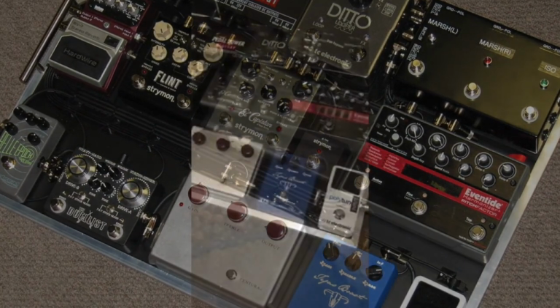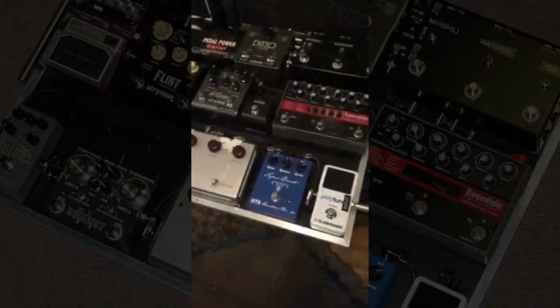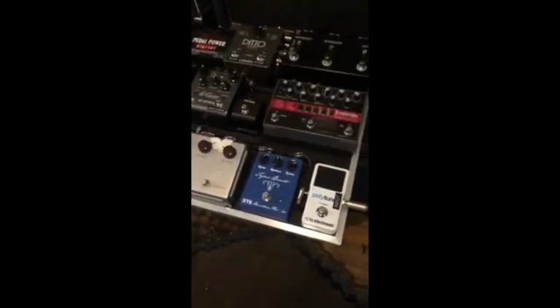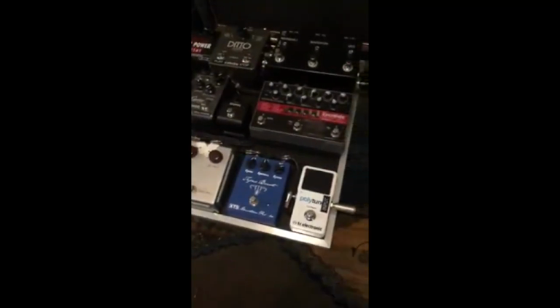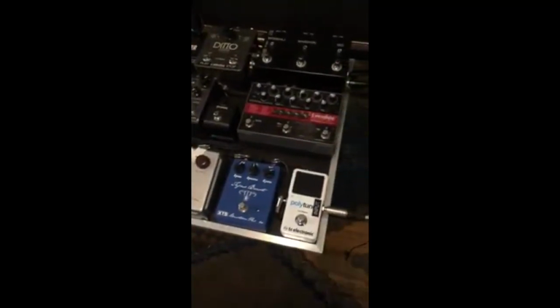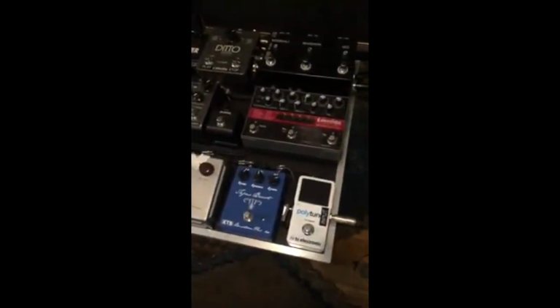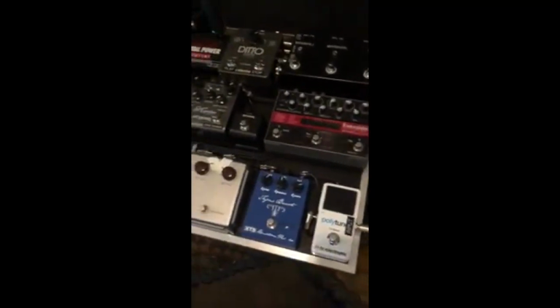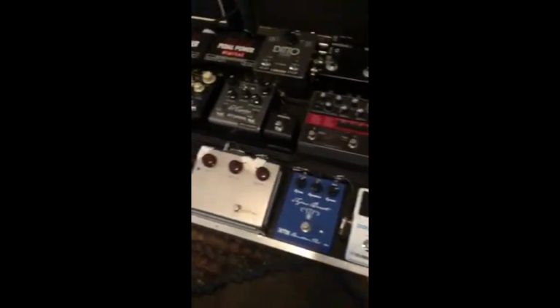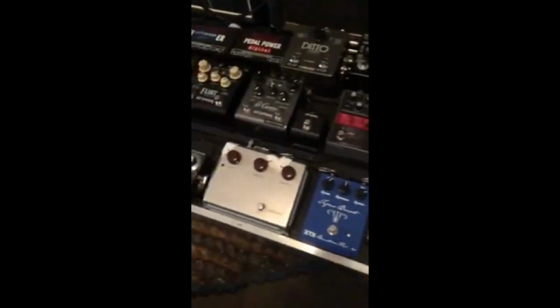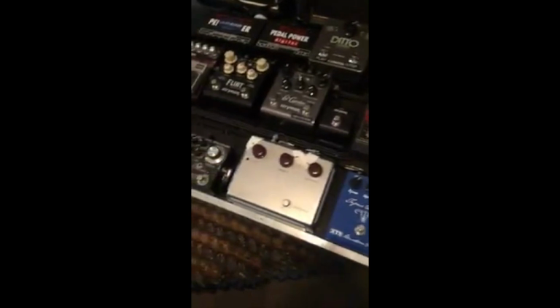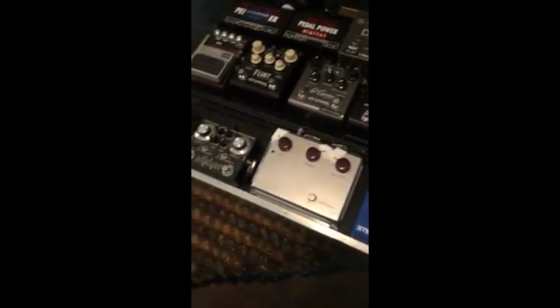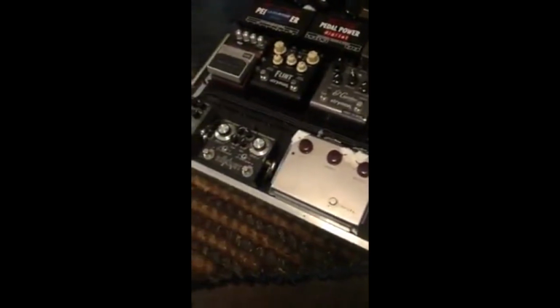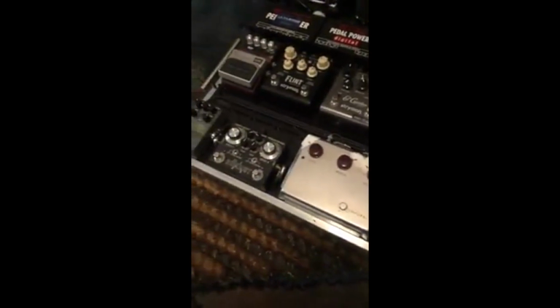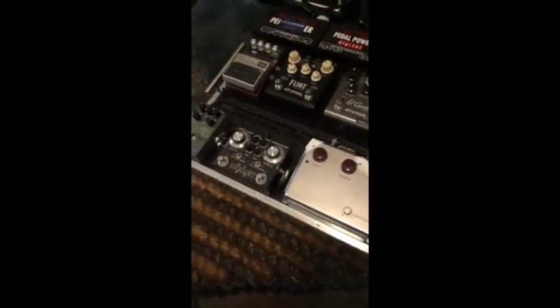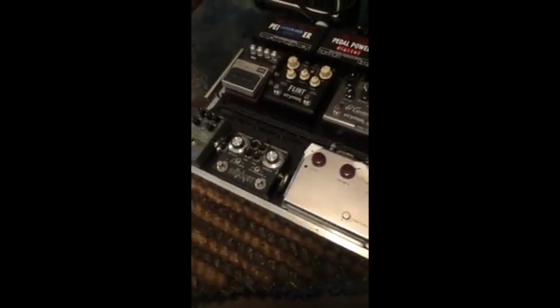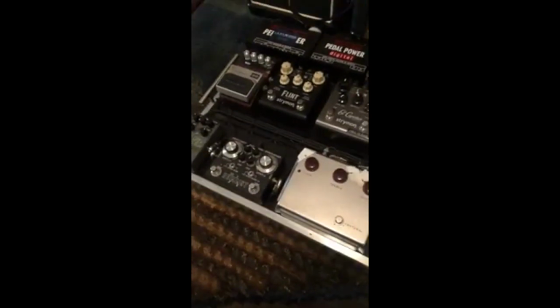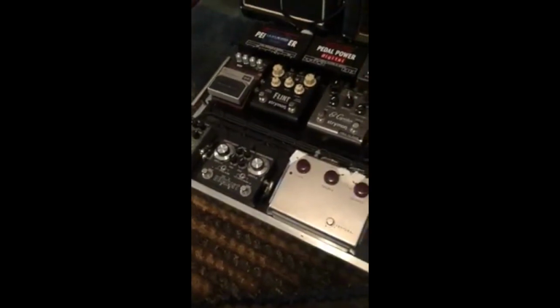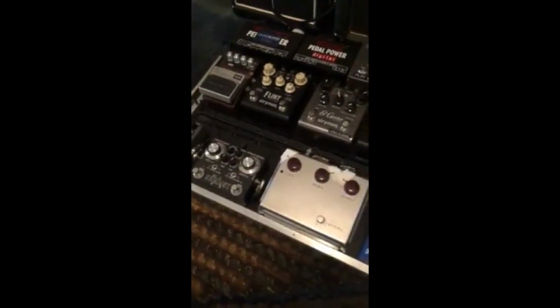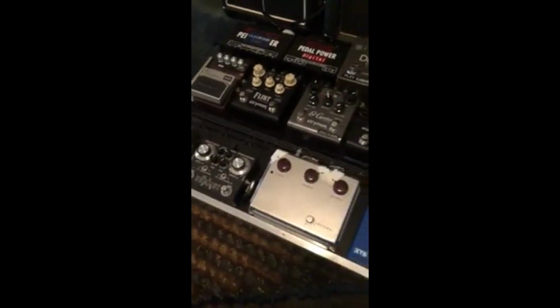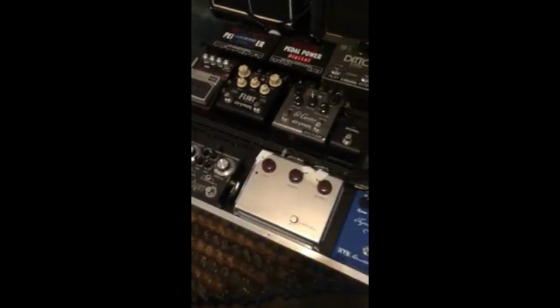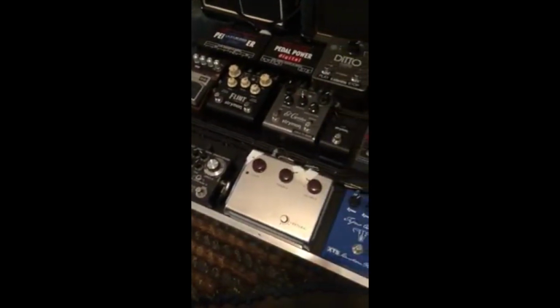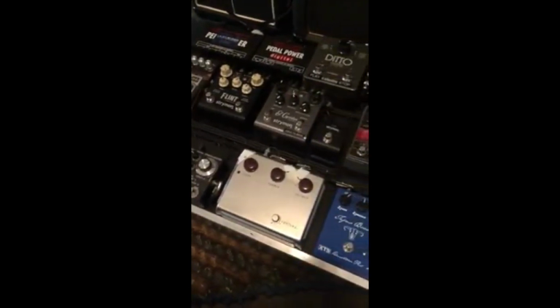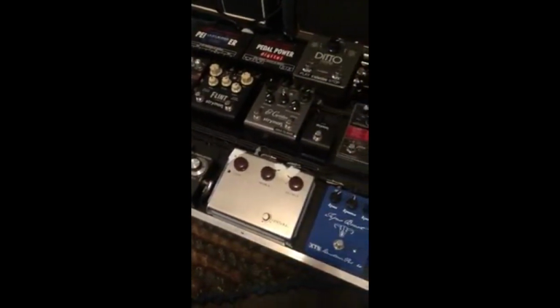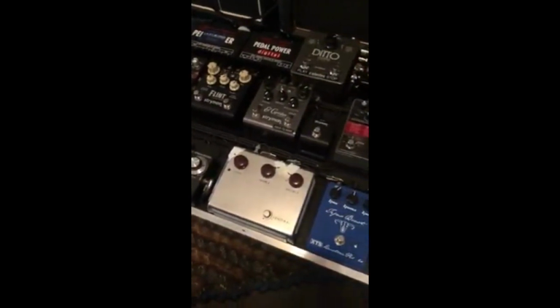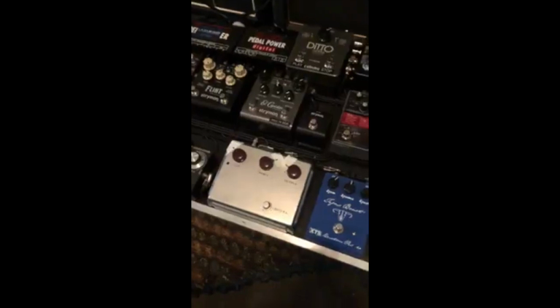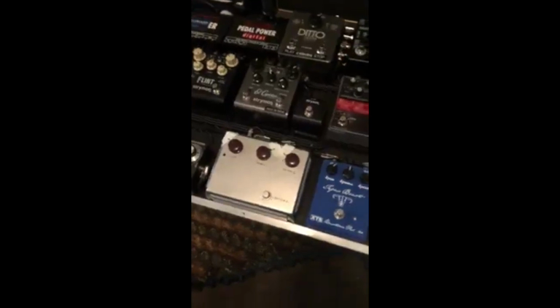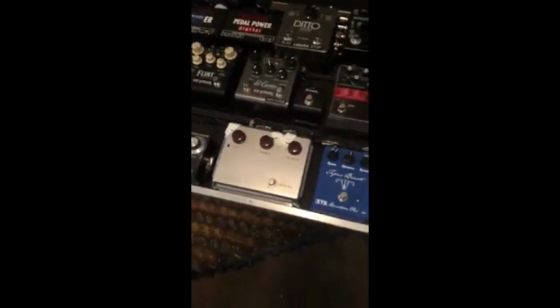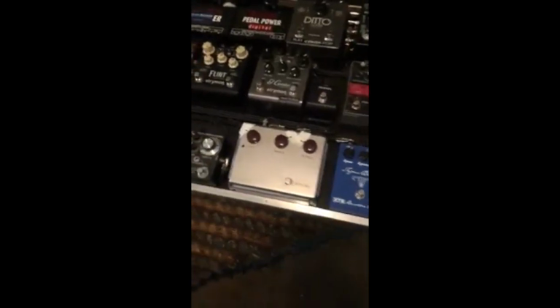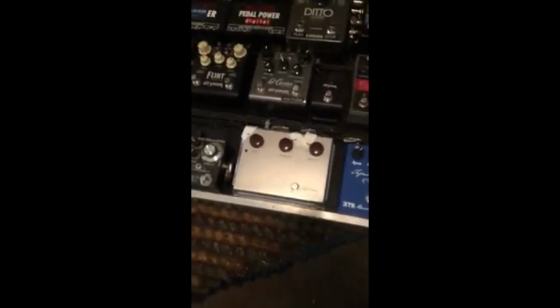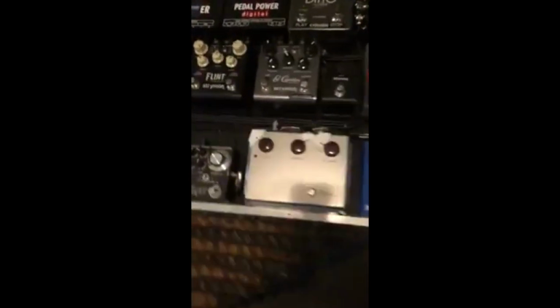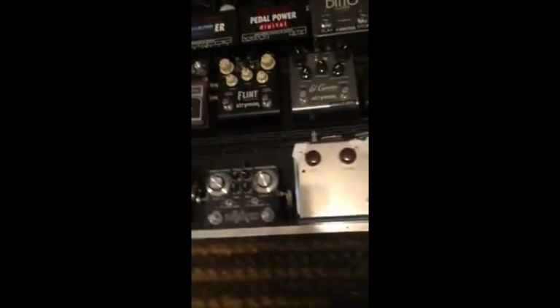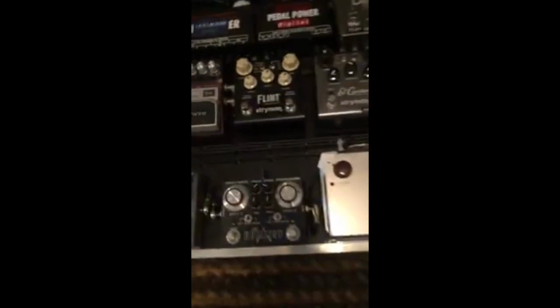Okay, guitar pedal people, here we go. This is my pedal board that was made by Dave Phillips, pedal board guru. He's phenomenal at this, he's tremendous. L.A. Sound Design.